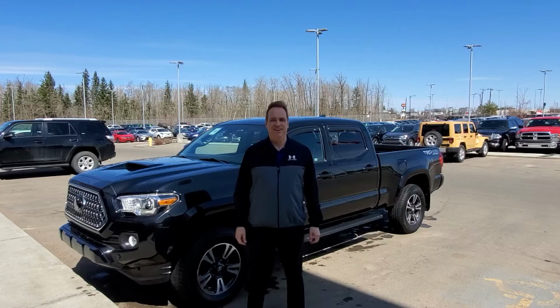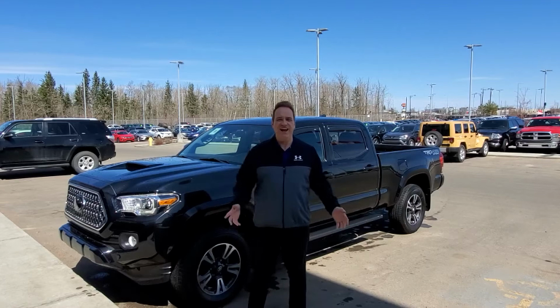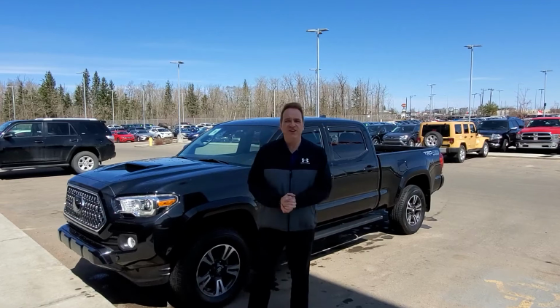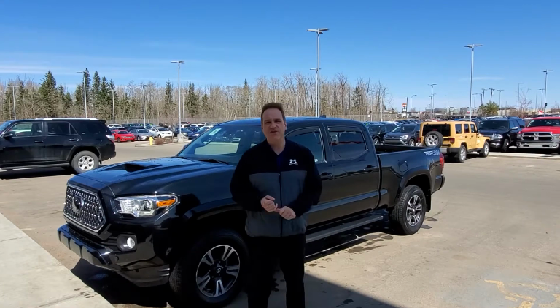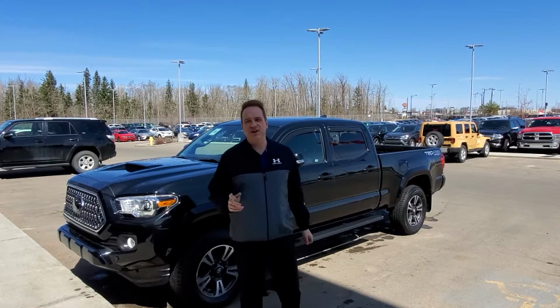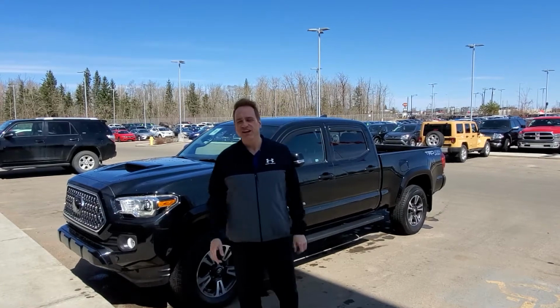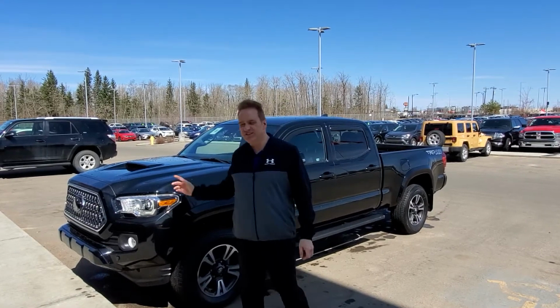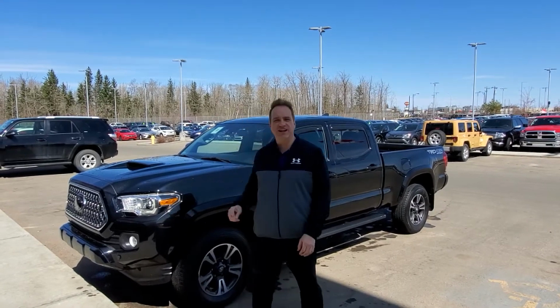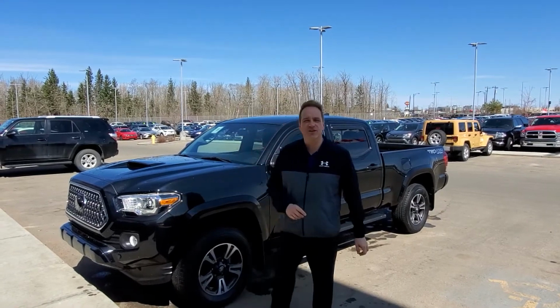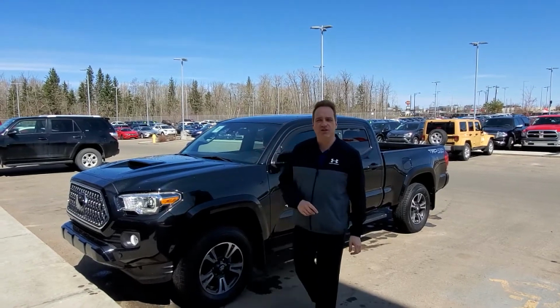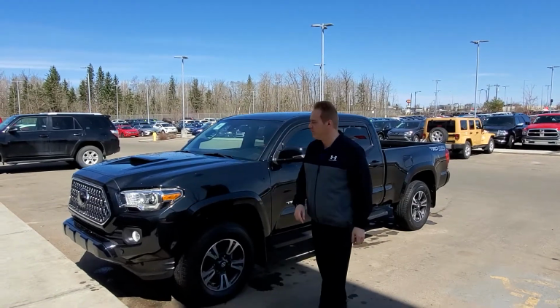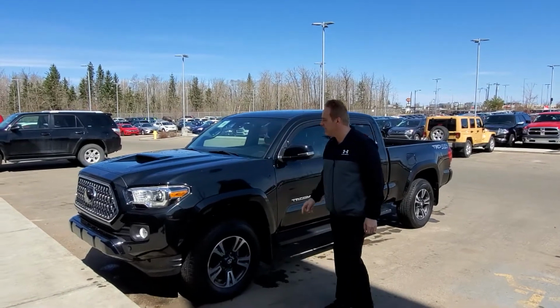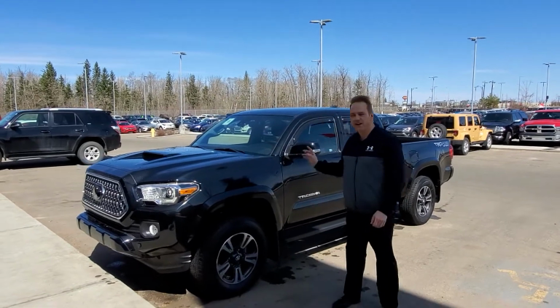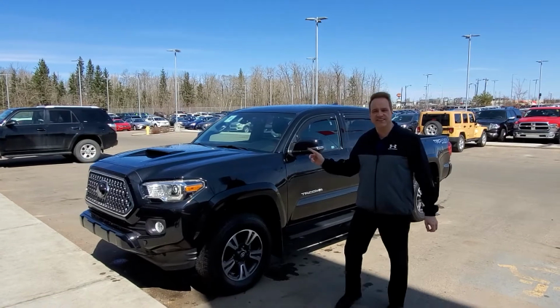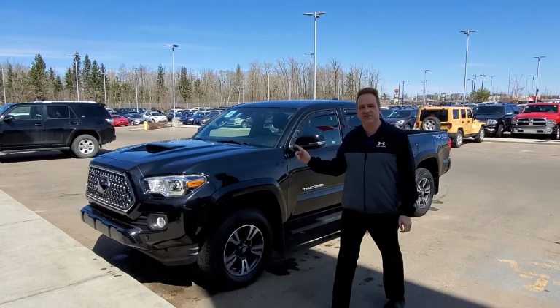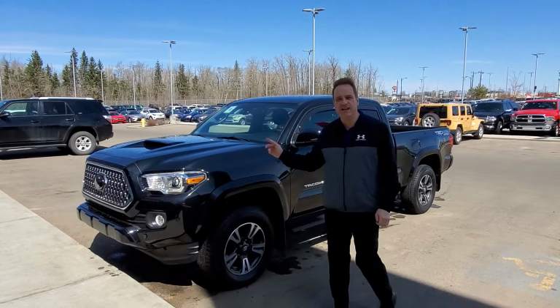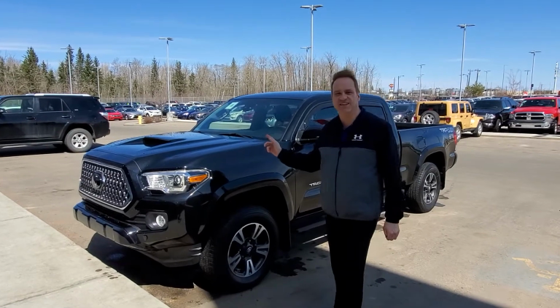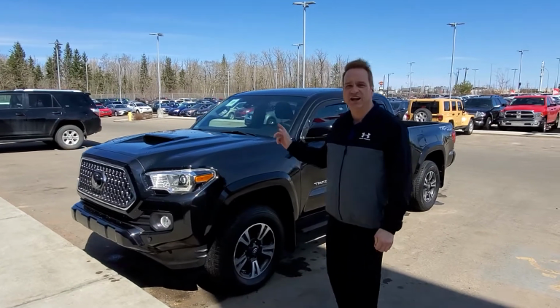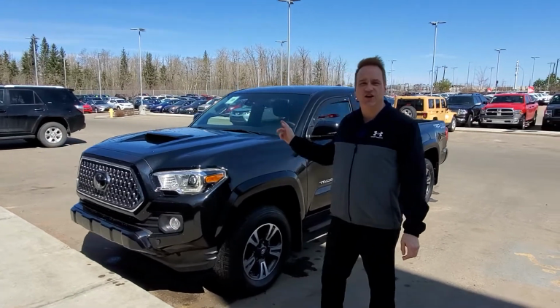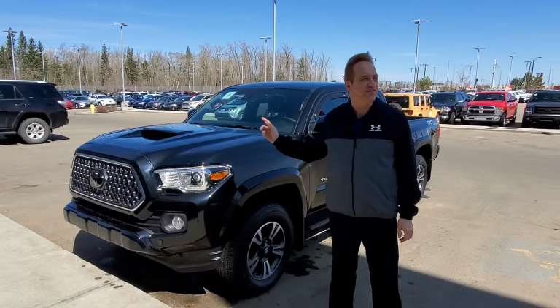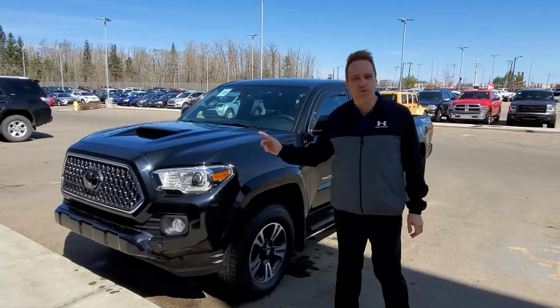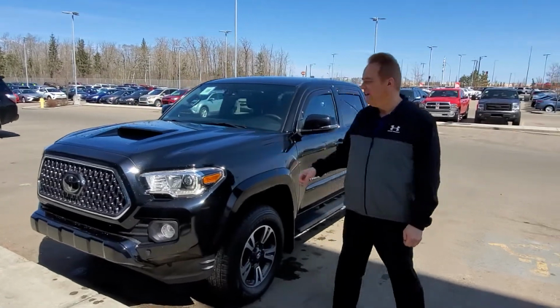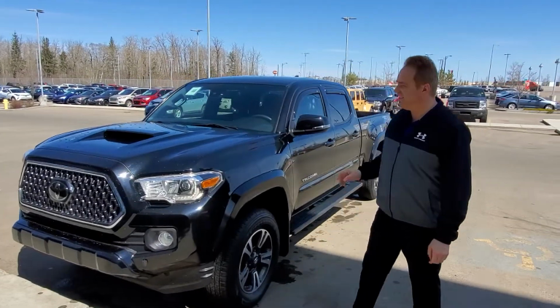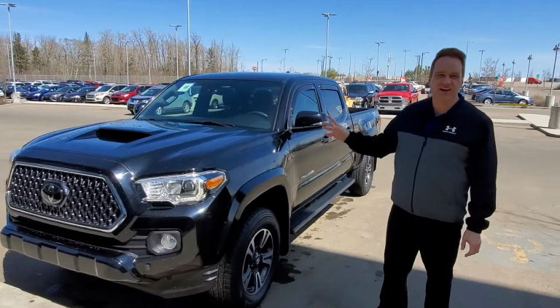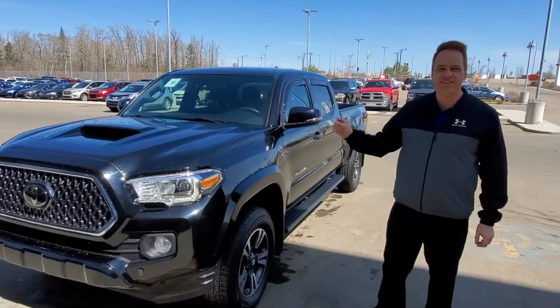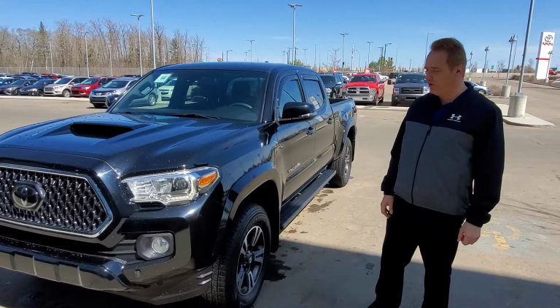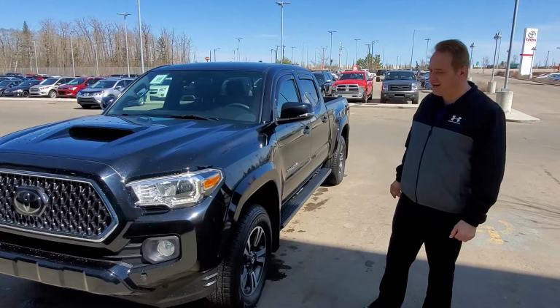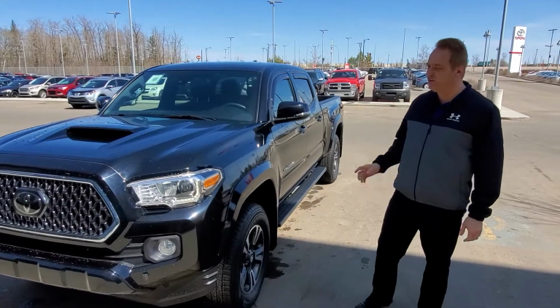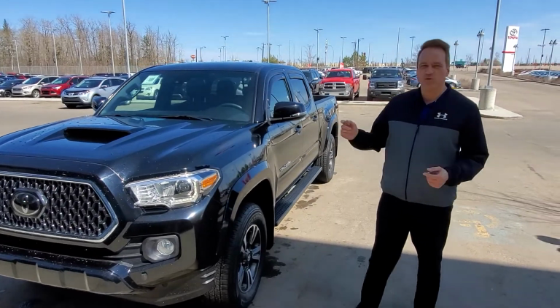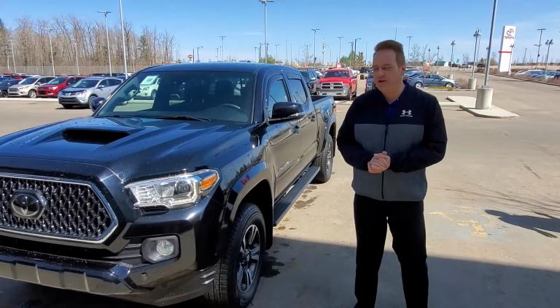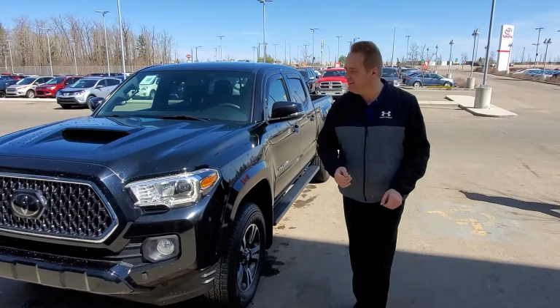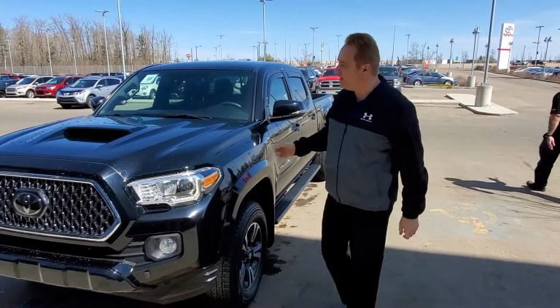Hey, Andrew here at Gateway Toyota. I'd like to show you another great vehicle in our pre-owned line-up. This is a 2018 Toyota Tacoma. It's the TRD Sport Package, so it's really, really nicely equipped.